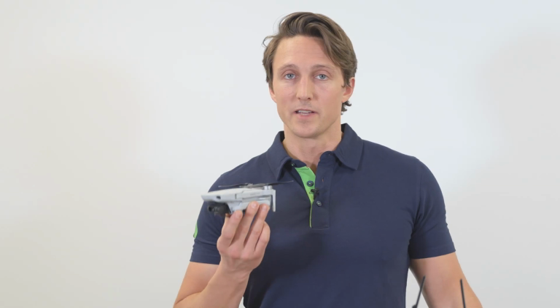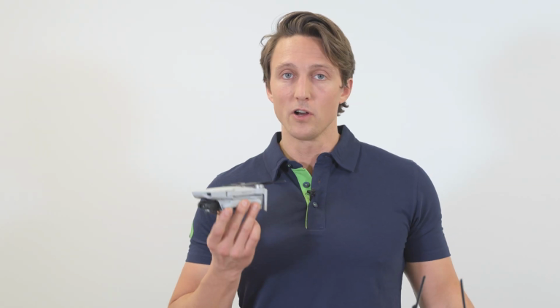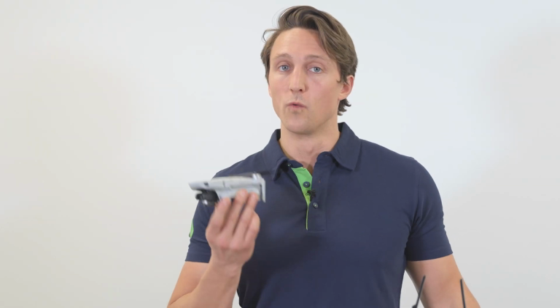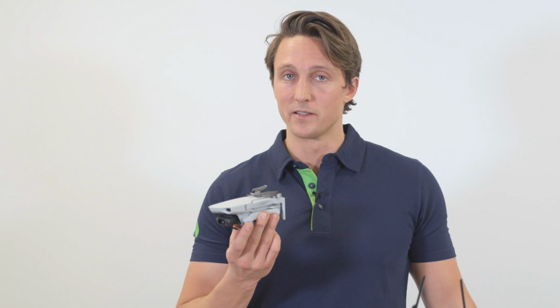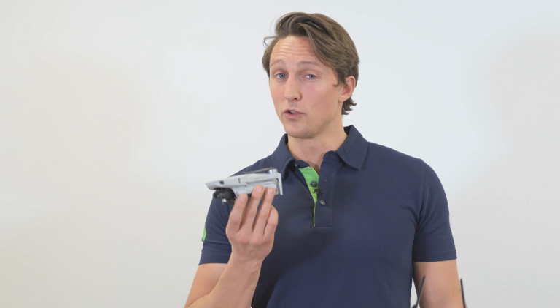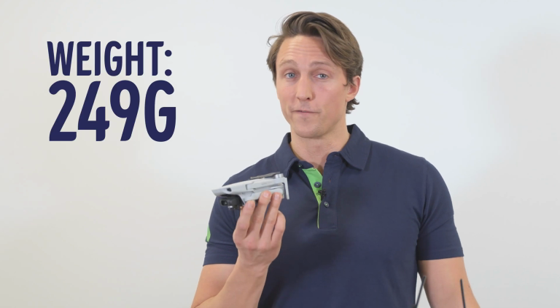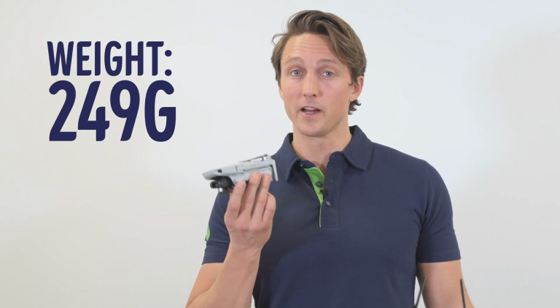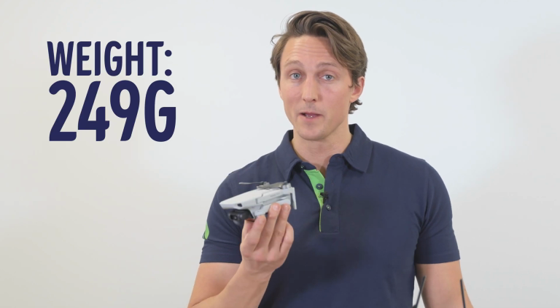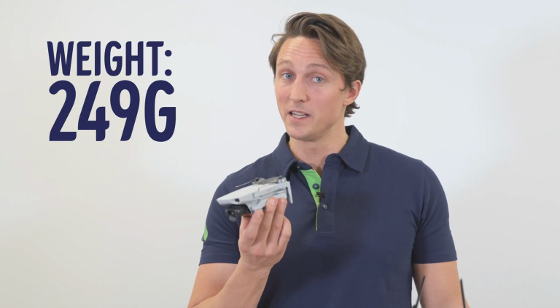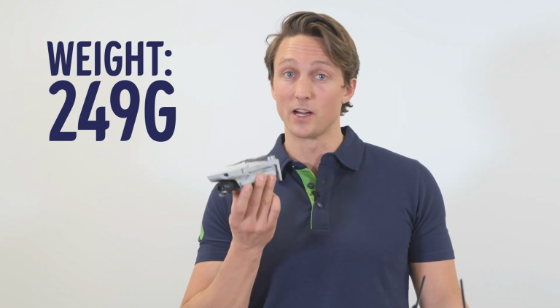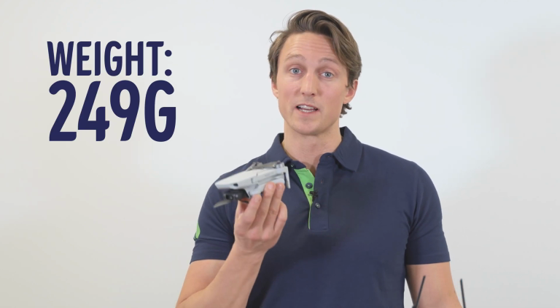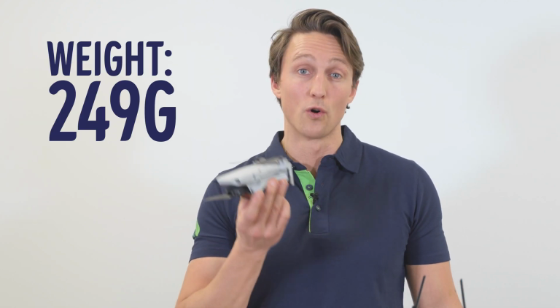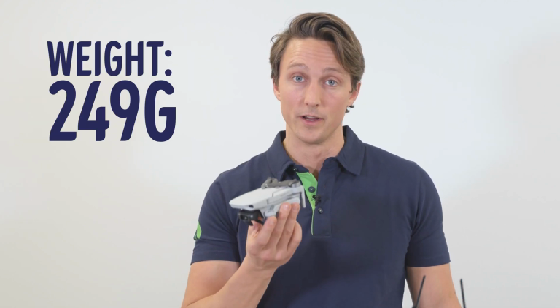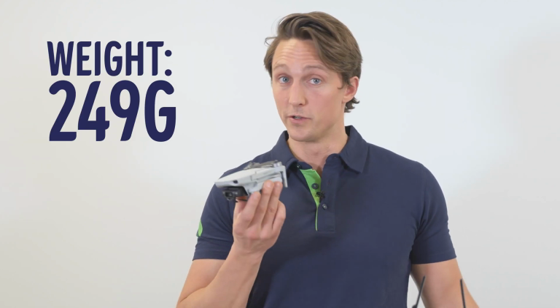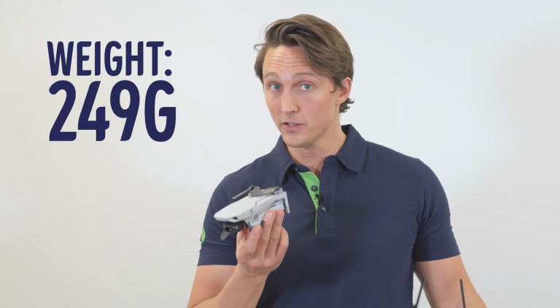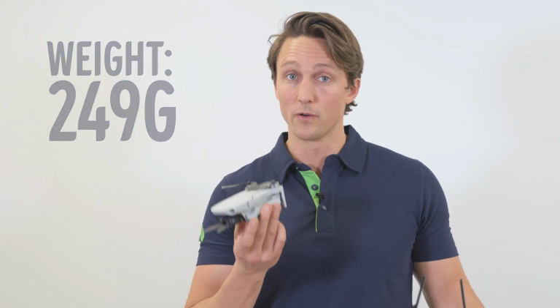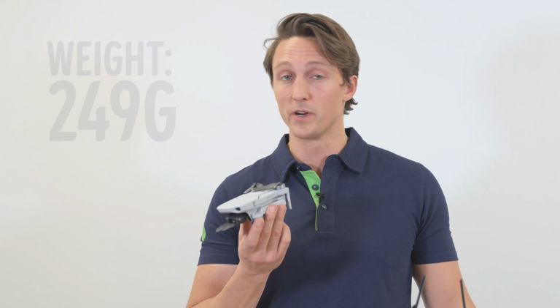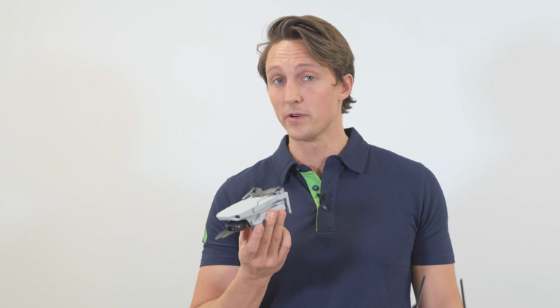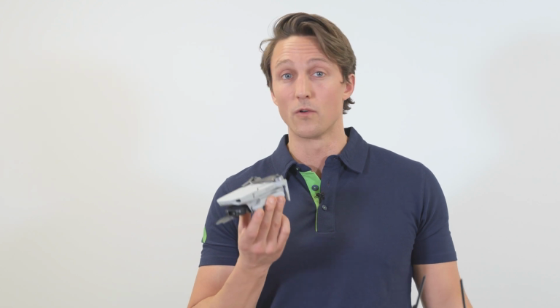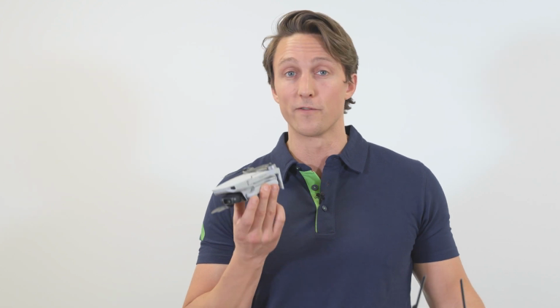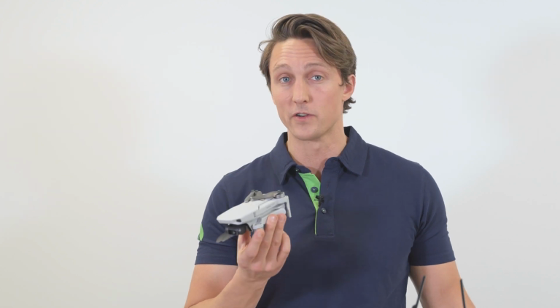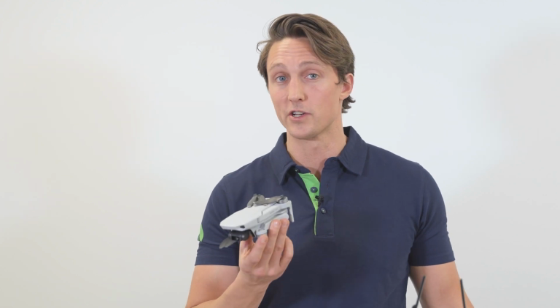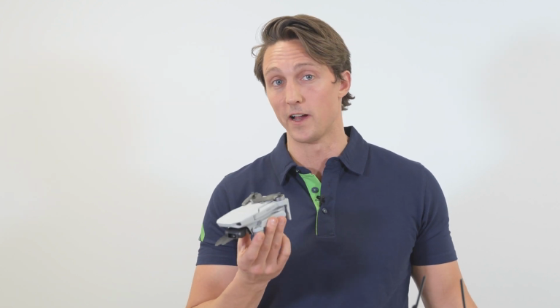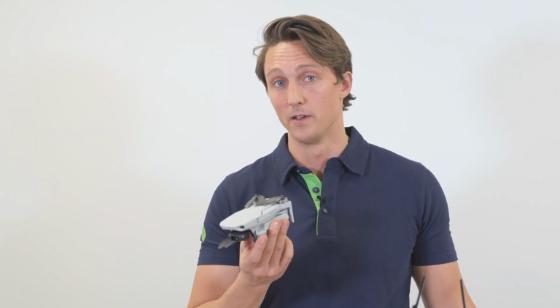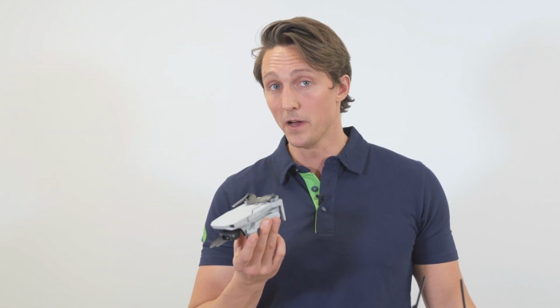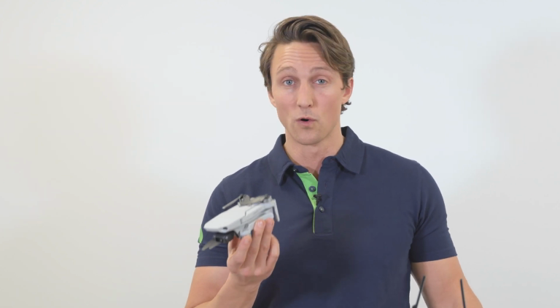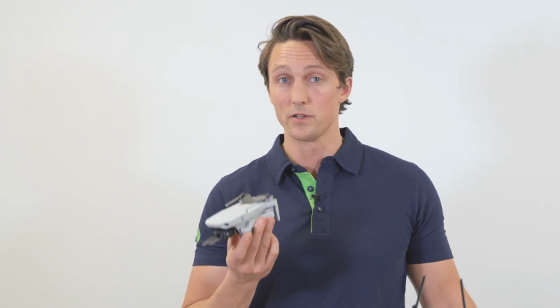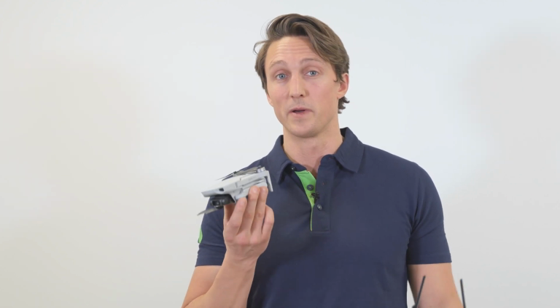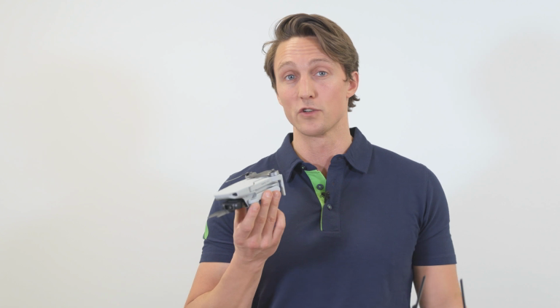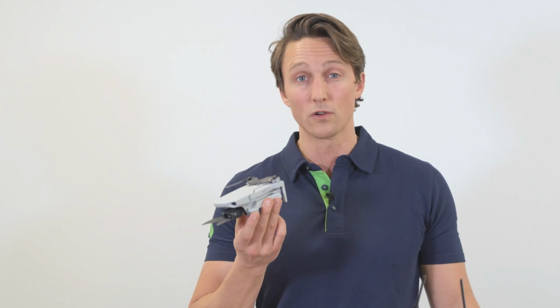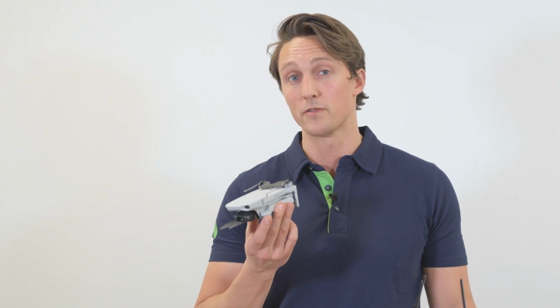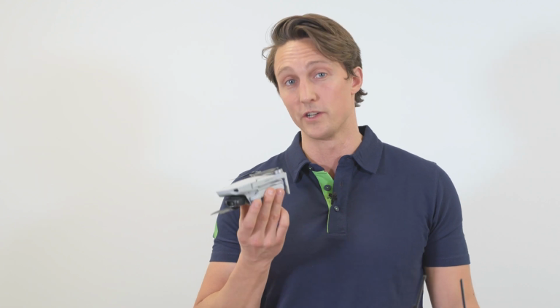Second of all, the weight. Only 249 grams means that it goes as a toy, which means you don't have to register it or have a flight certification to fly it. But of course, you have to pay attention to local laws and regulations.